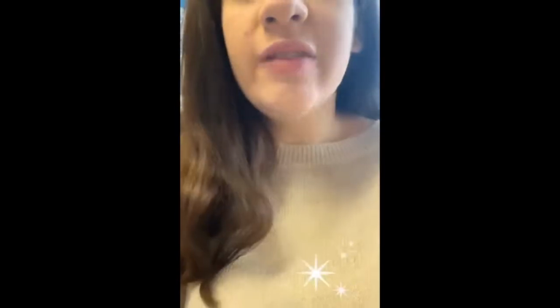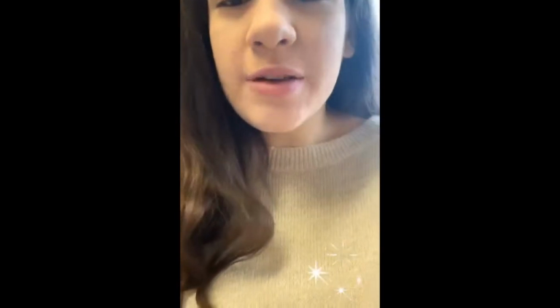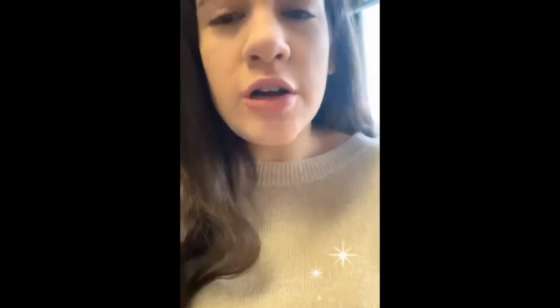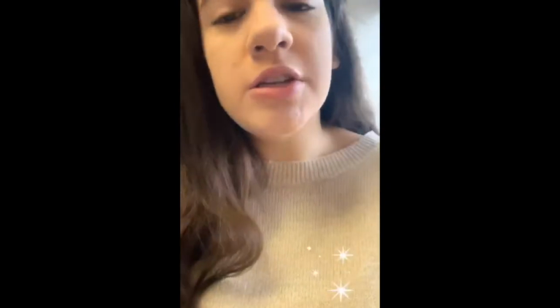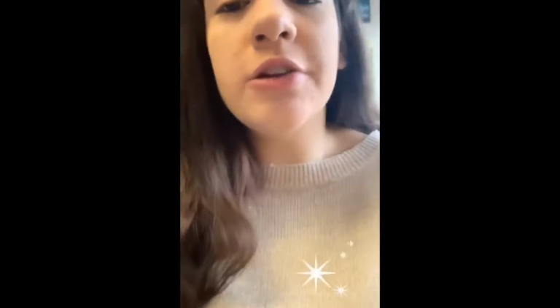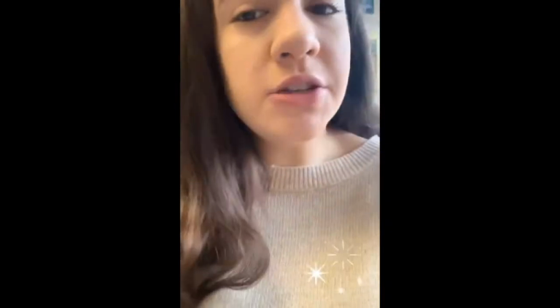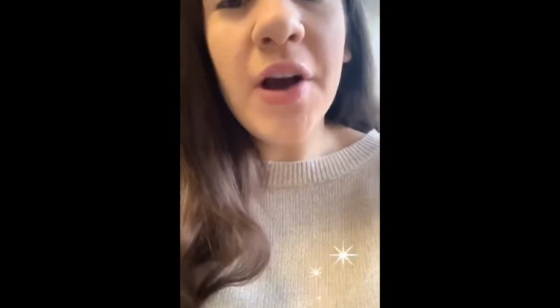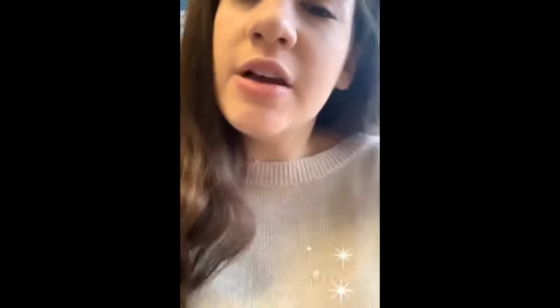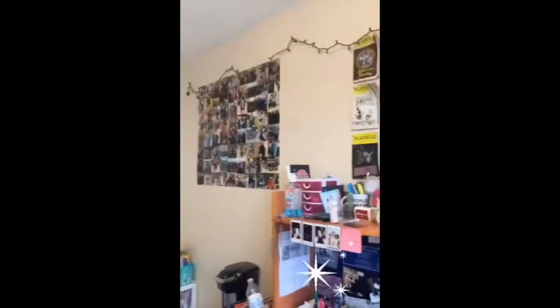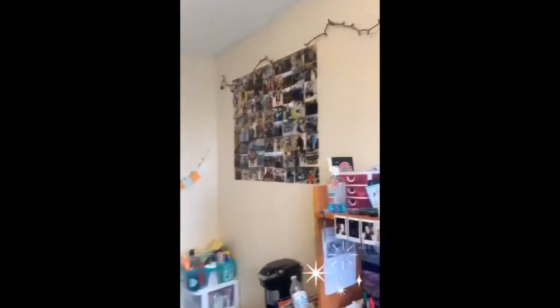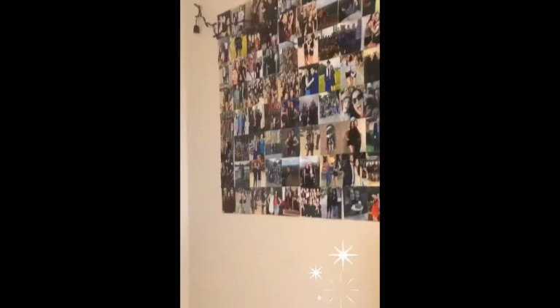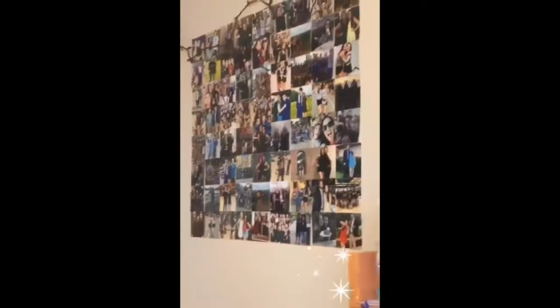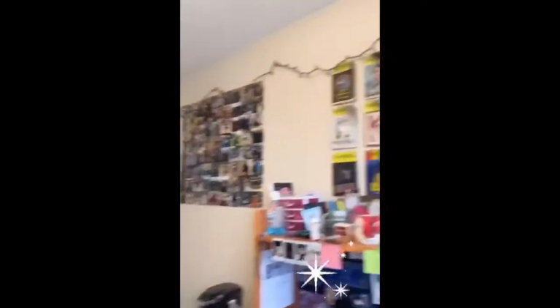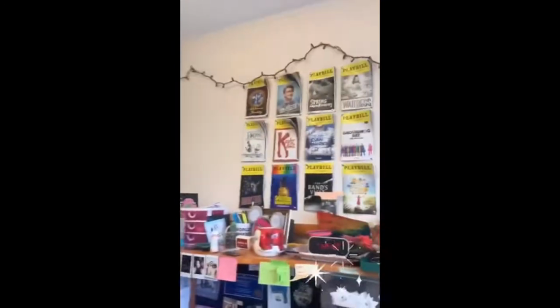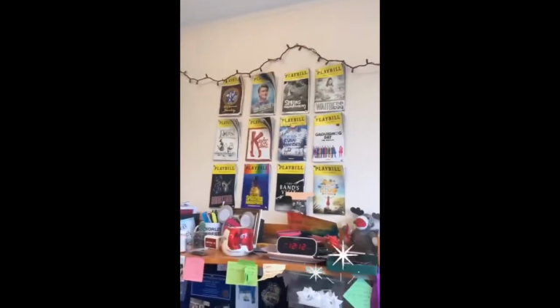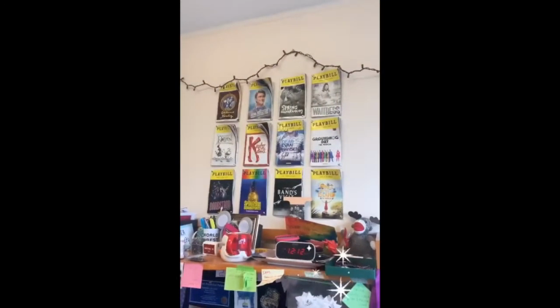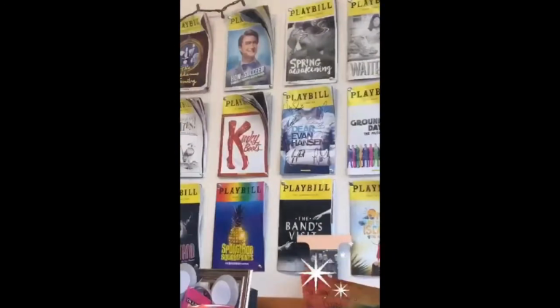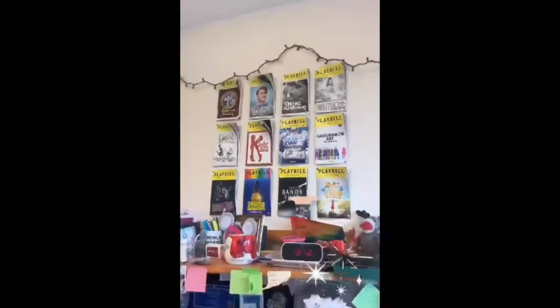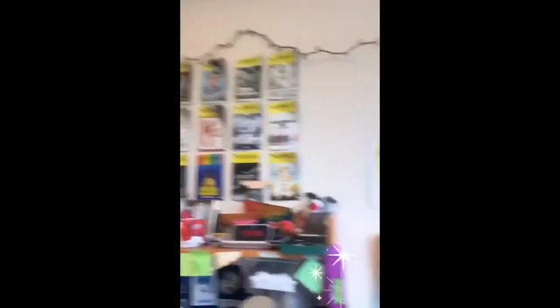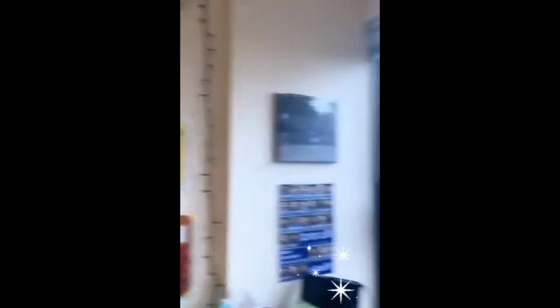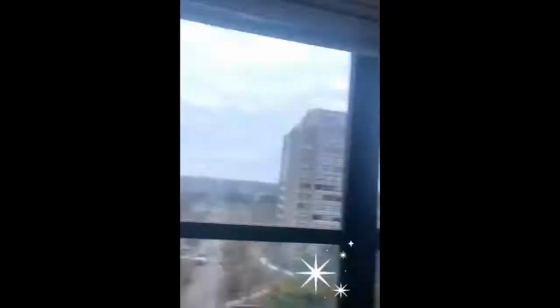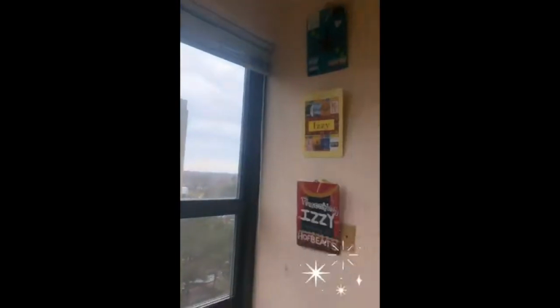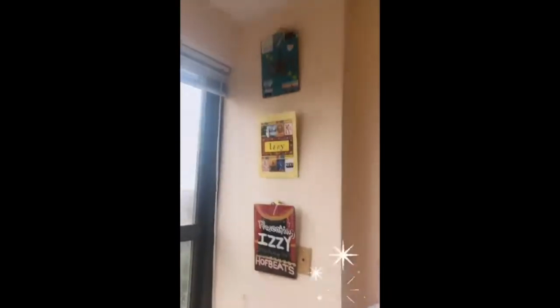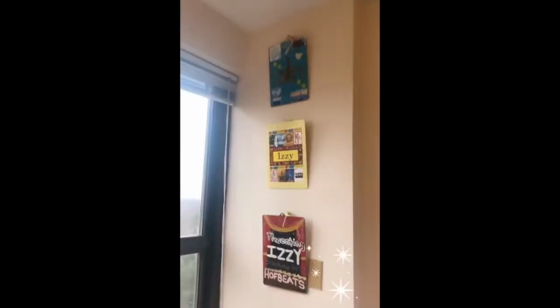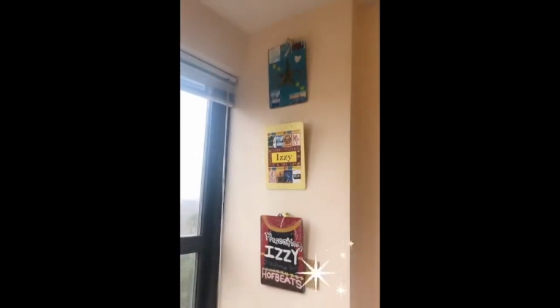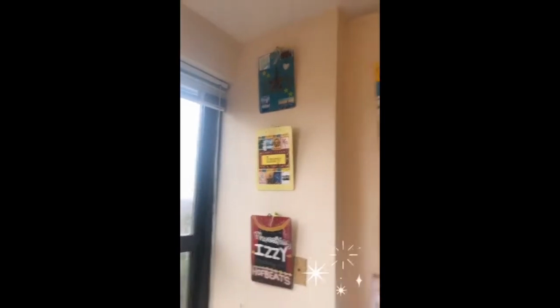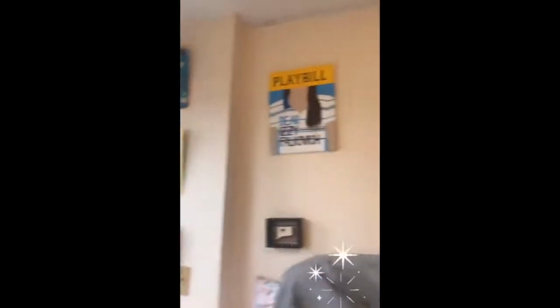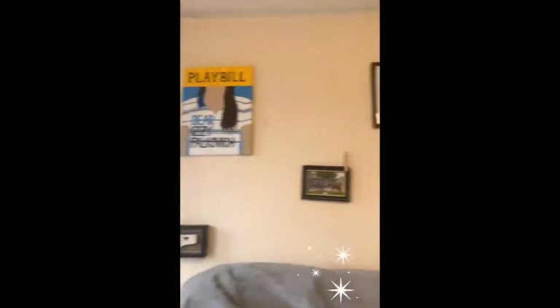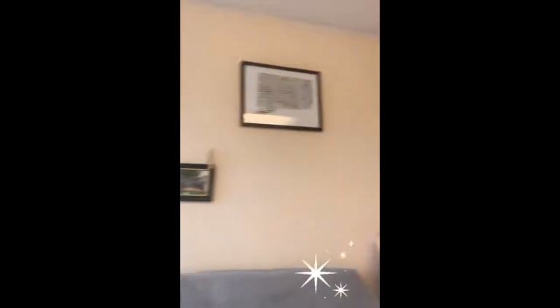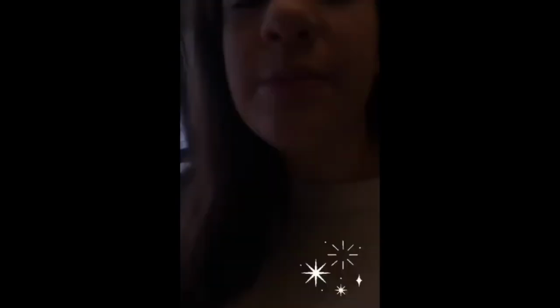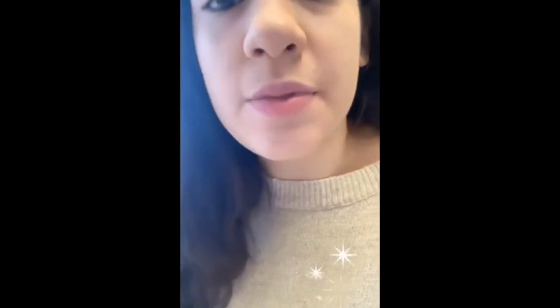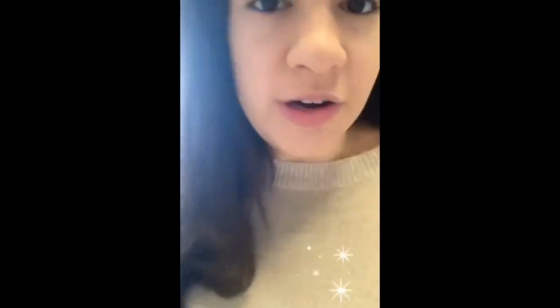Living on campus, you're also able to make your space your very own. I have a ton of photos in that corner over there. I'm a huge theater fan, so I have a lot of my playbills. I have a ton of clipboards from the jobs that I've had here on campus, and you're really able to make it completely your own.